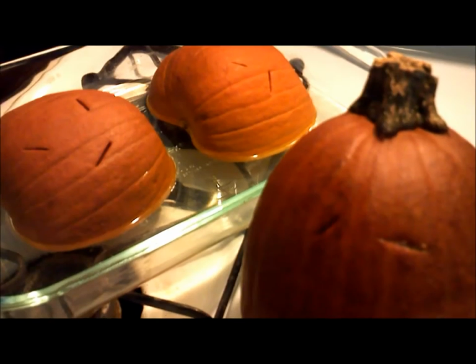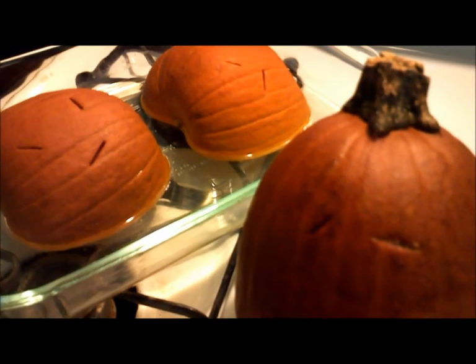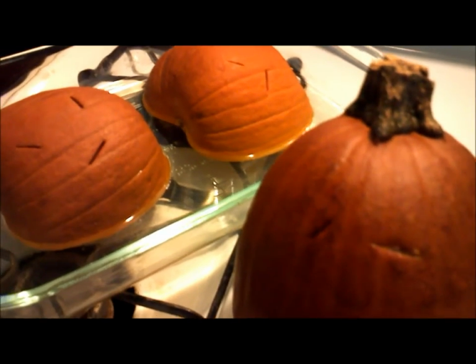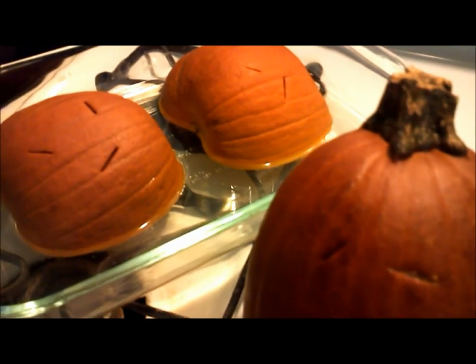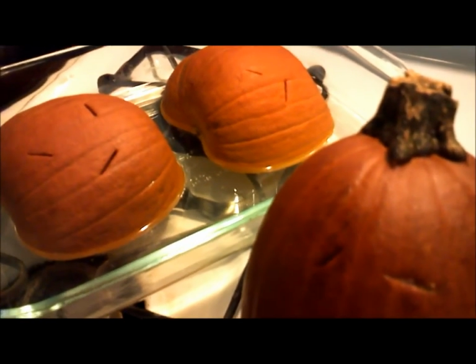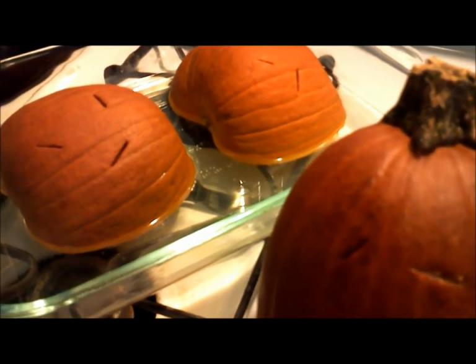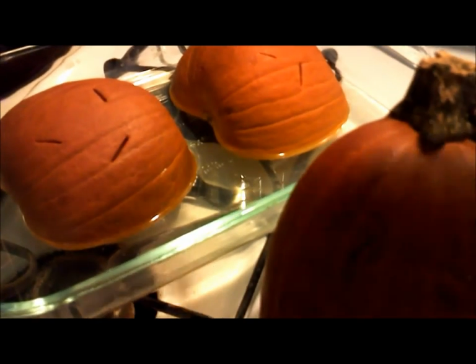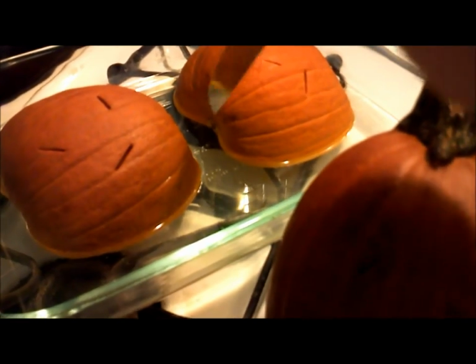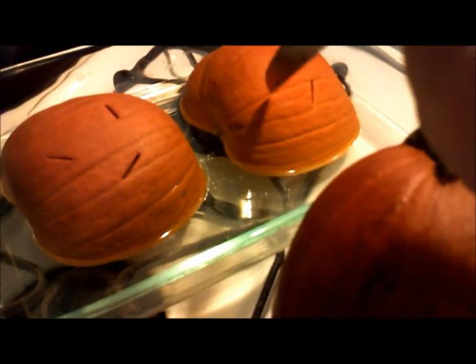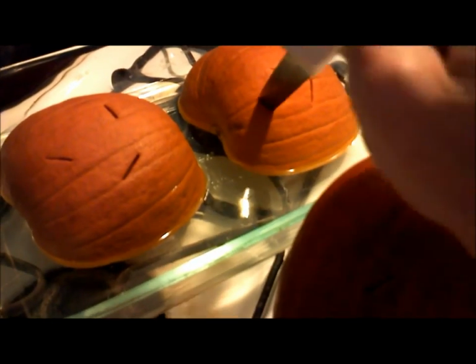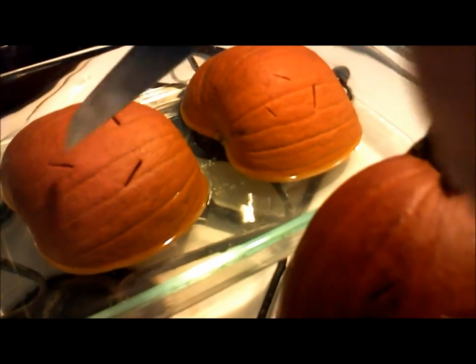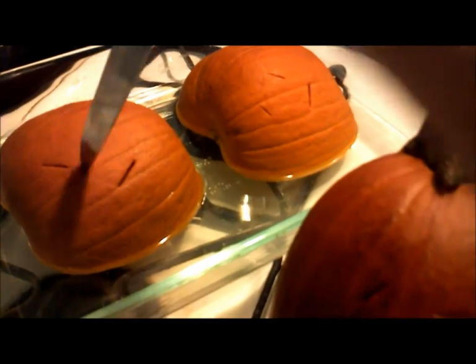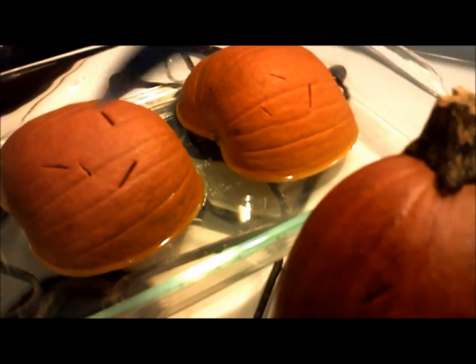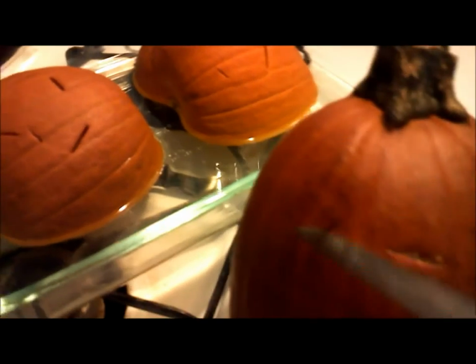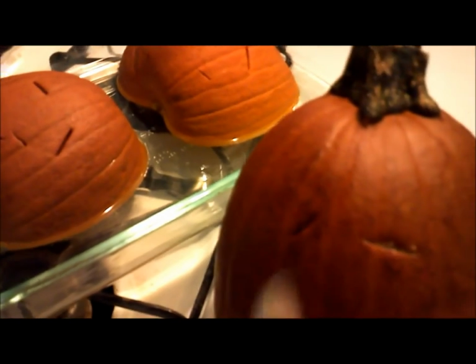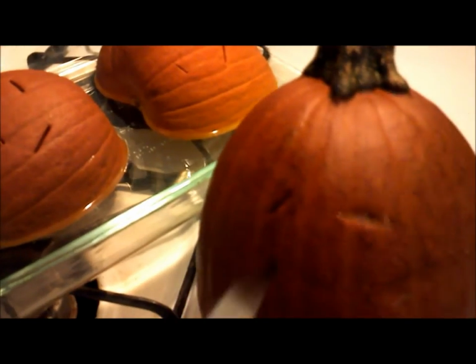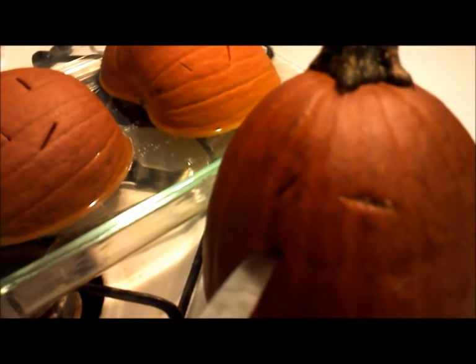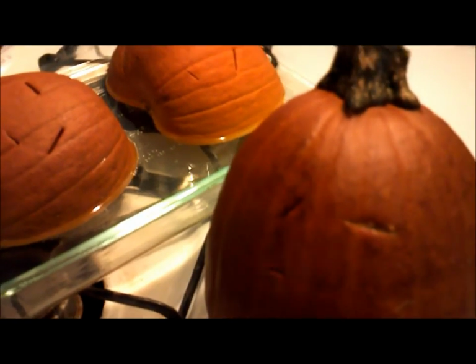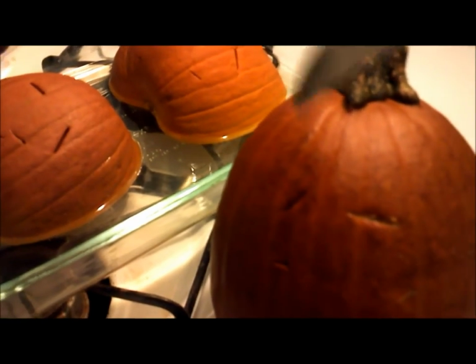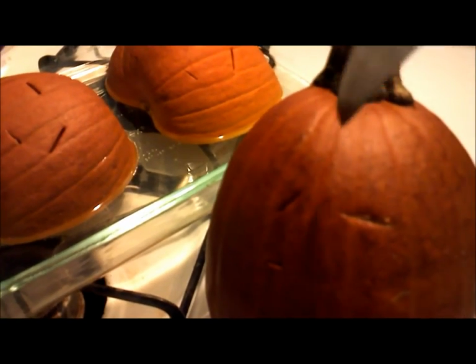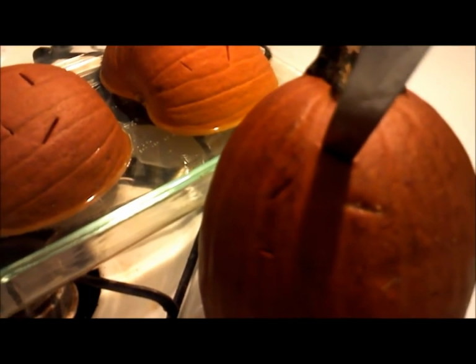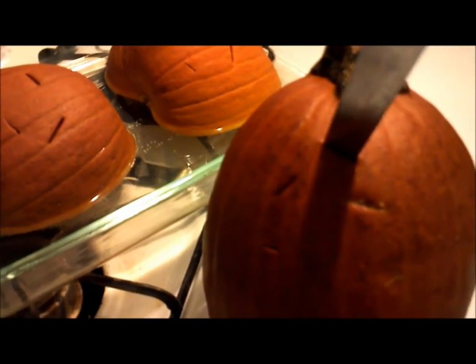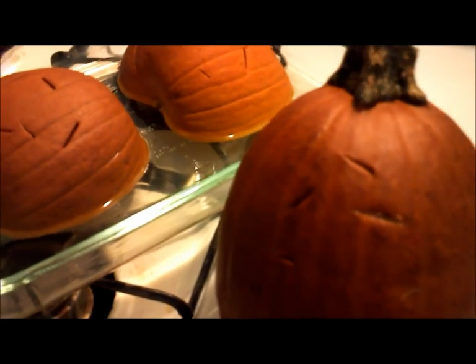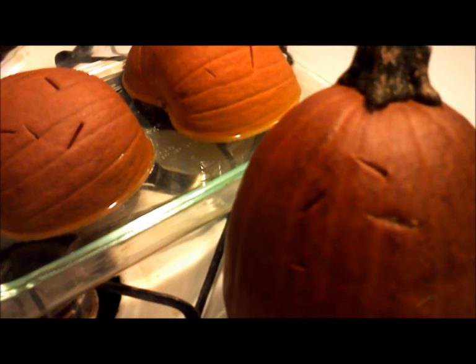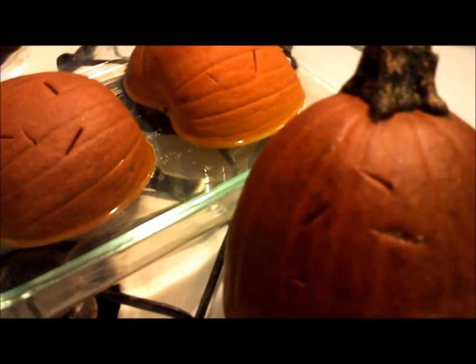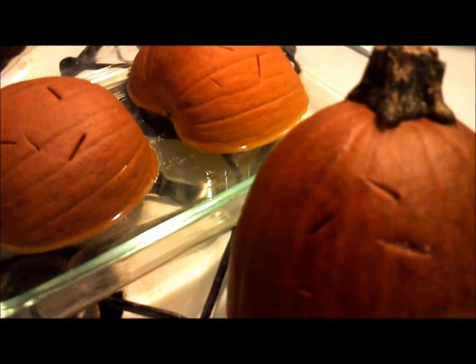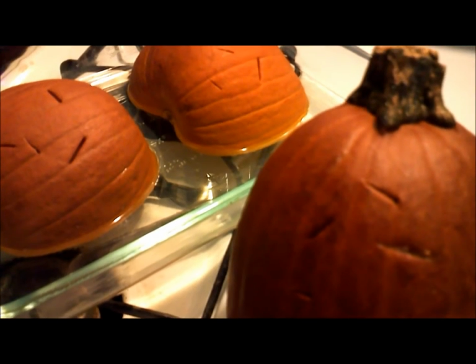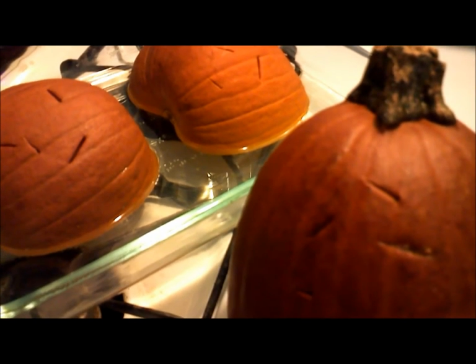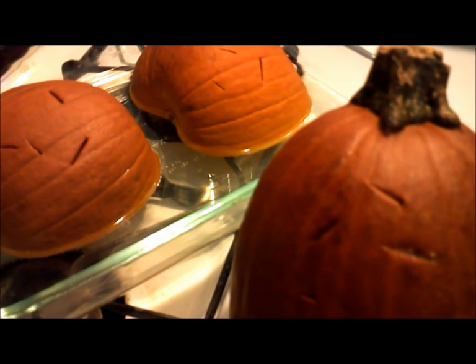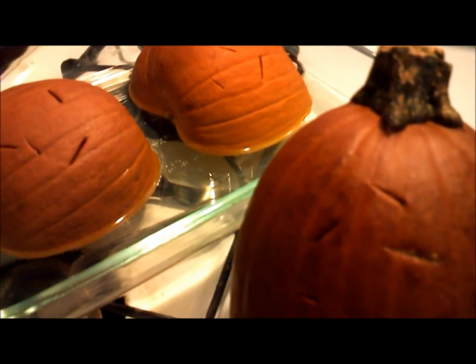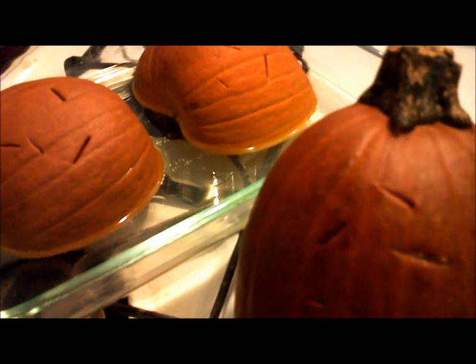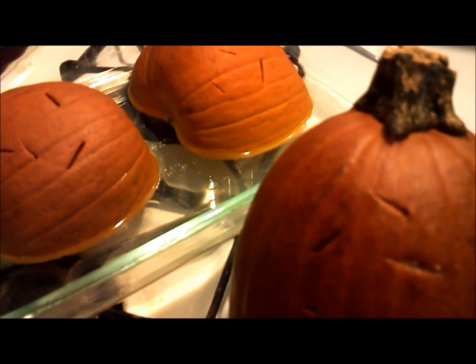Here they are hot from the oven. We can tell they're done when the pumpkin meat is soft enough to scoop out with a spoon. These took about 45 minutes at 325, but there isn't a set amount of time to cook a pumpkin because ovens vary and so do the densities of the pumpkins.